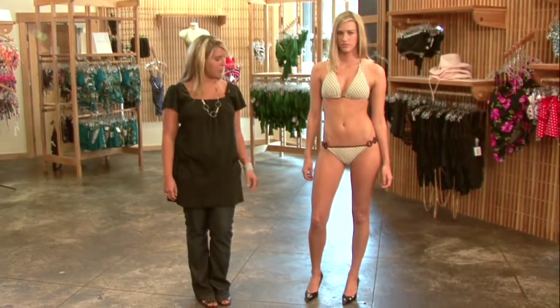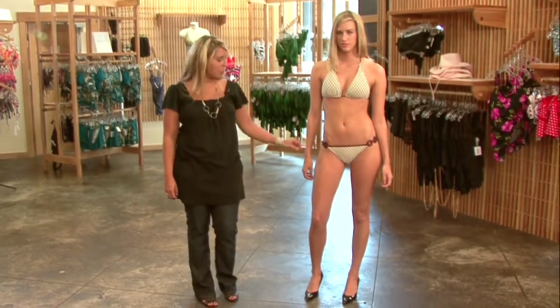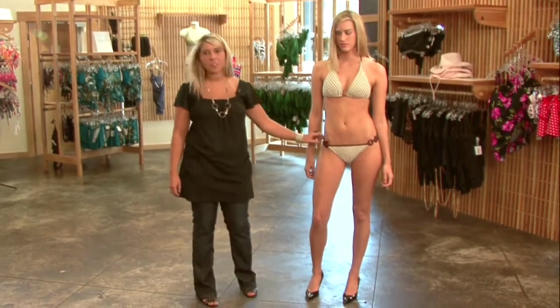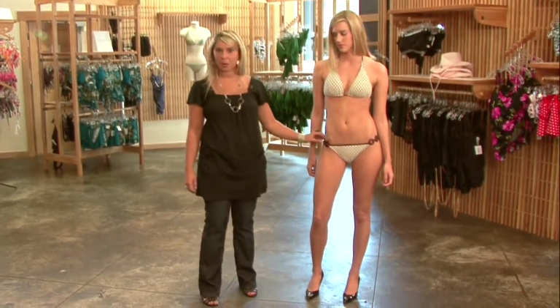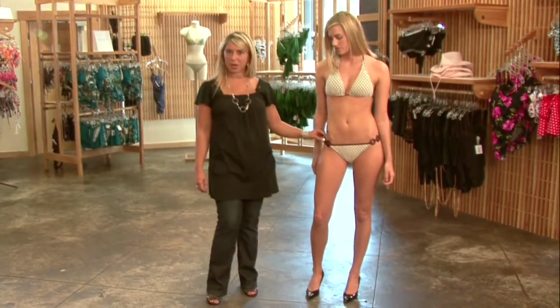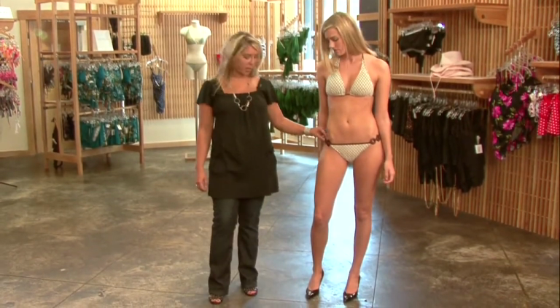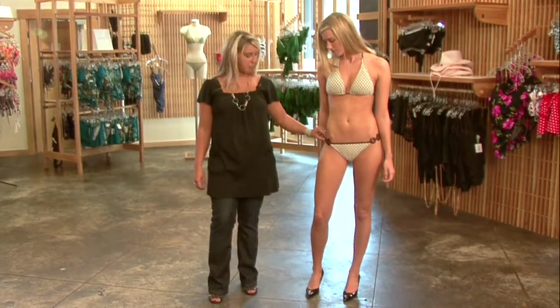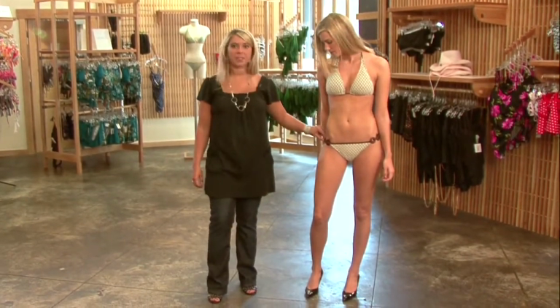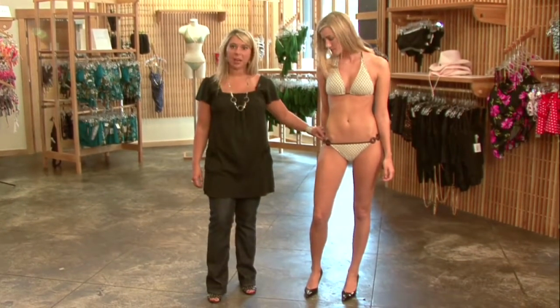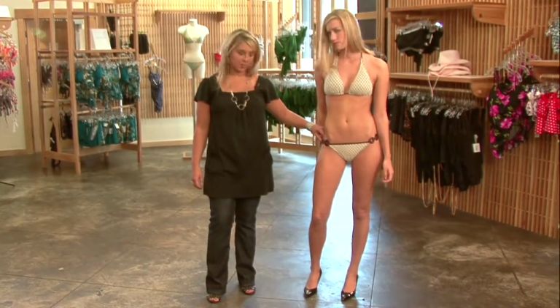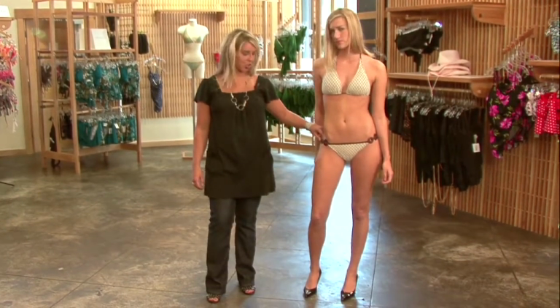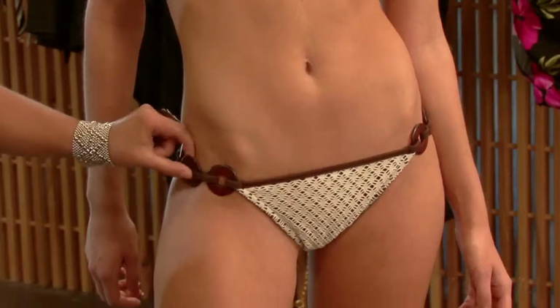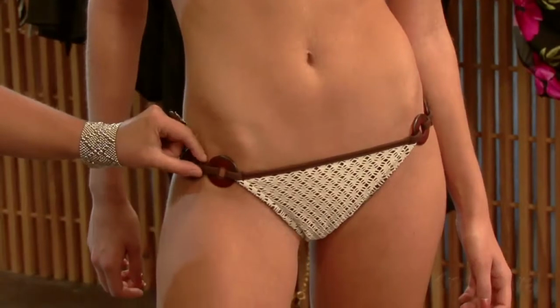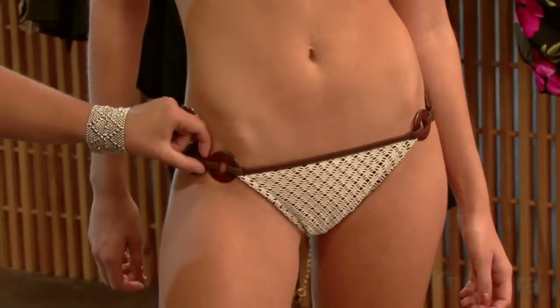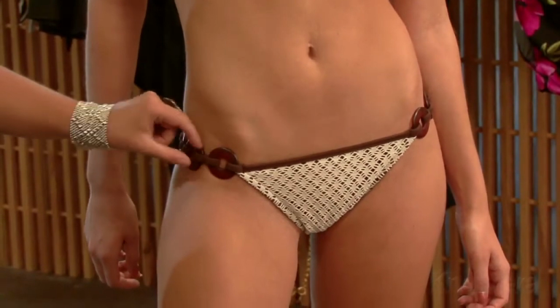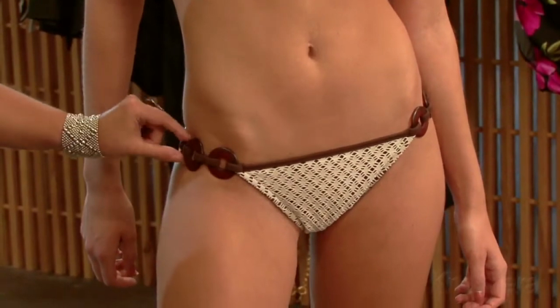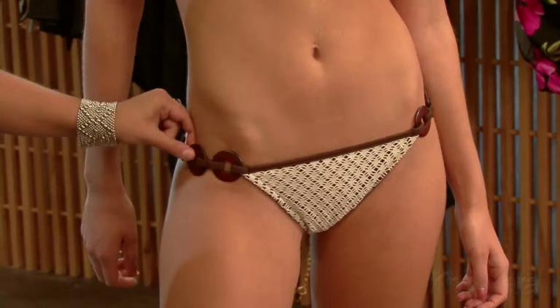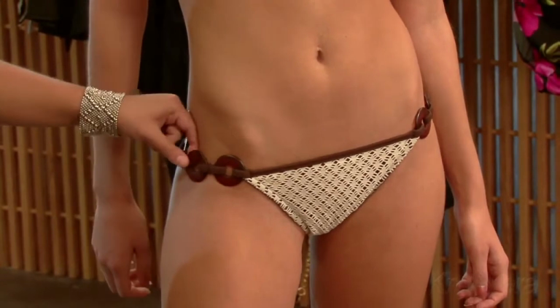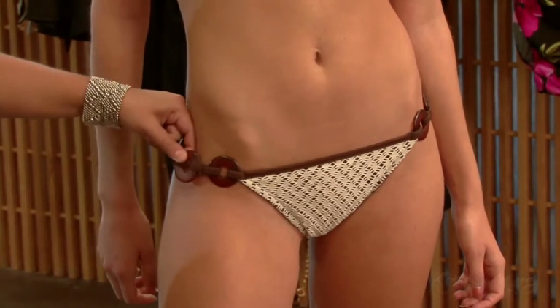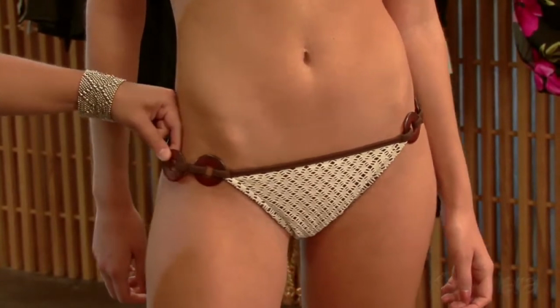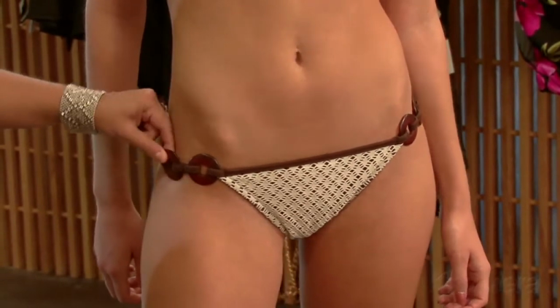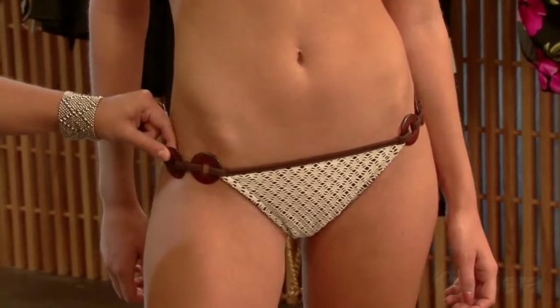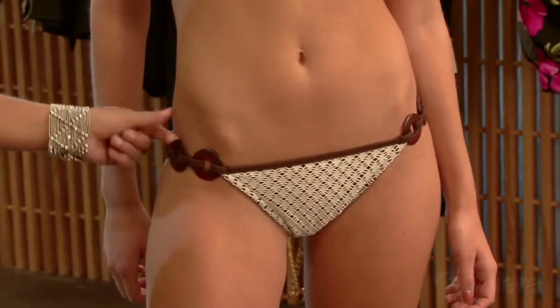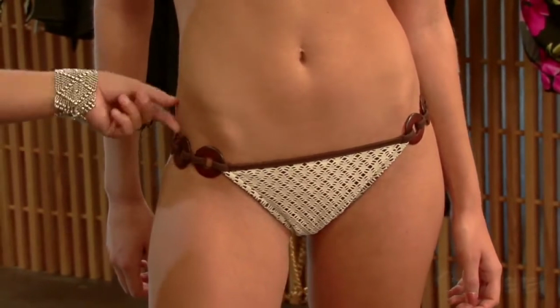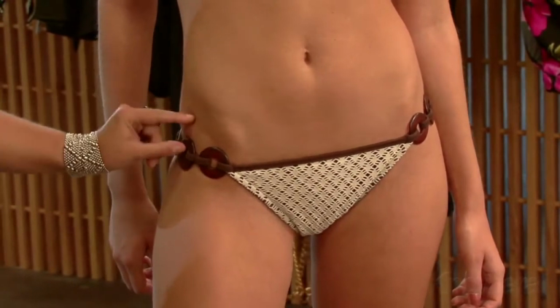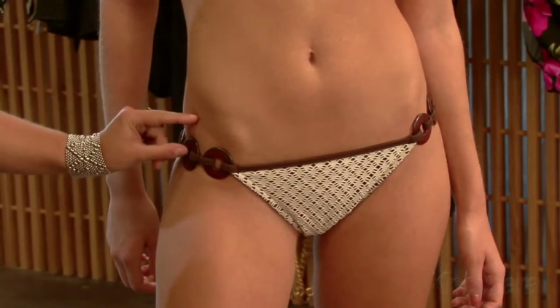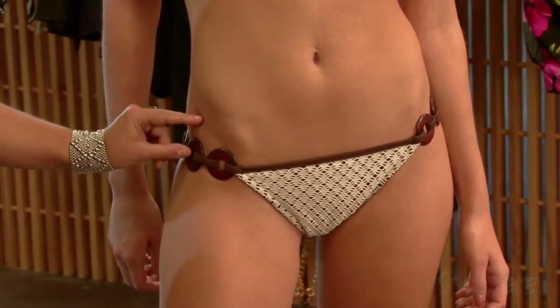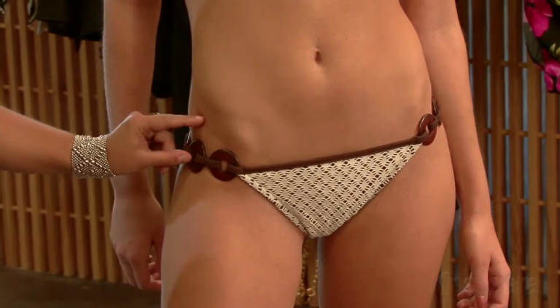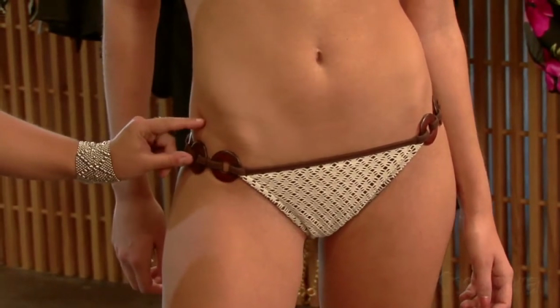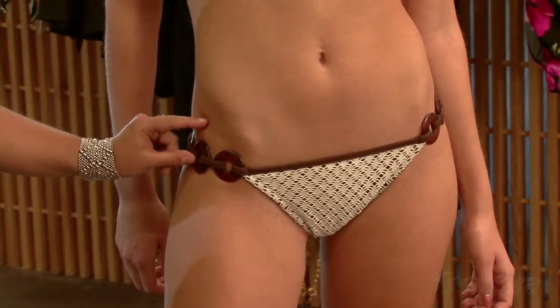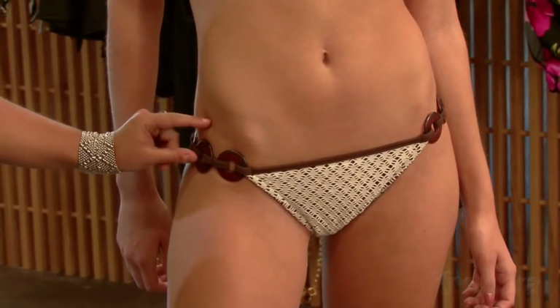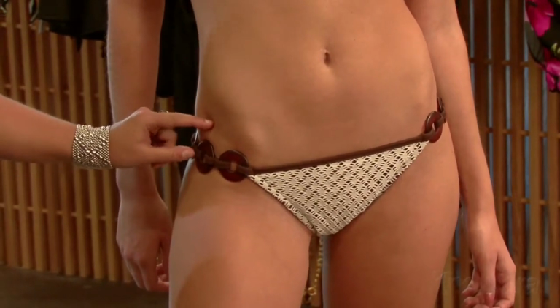We love these bottoms for any body type because they have elastic stretch between the rings, which enables it to pull out a little bit so you don't get that bulge over the top that most women hate when they're buying a swimsuit.